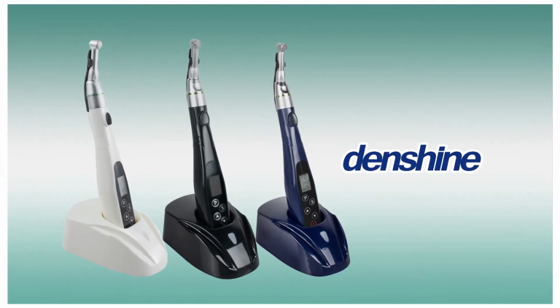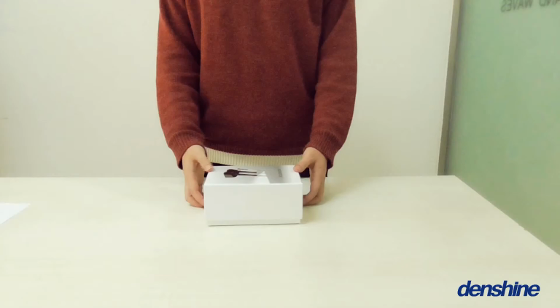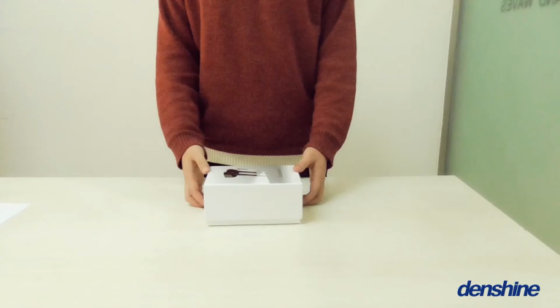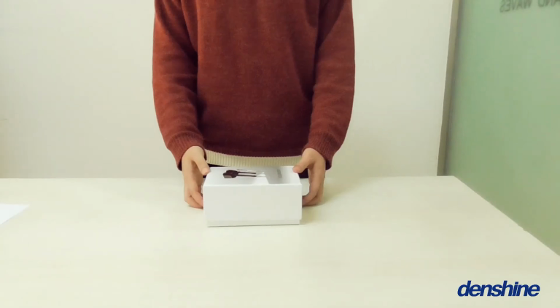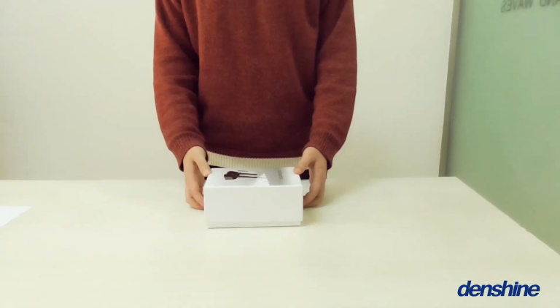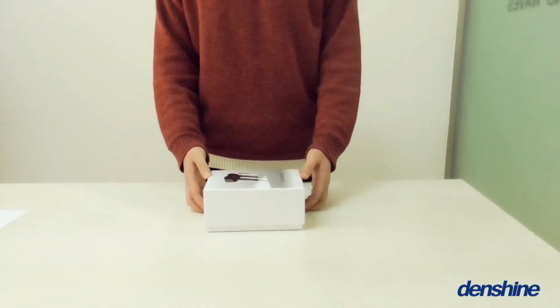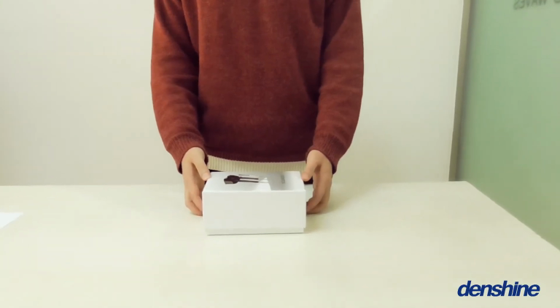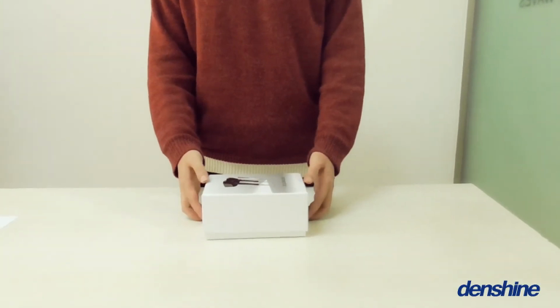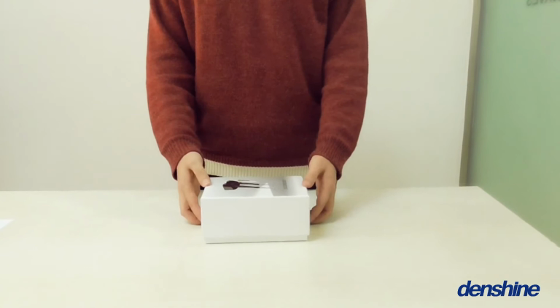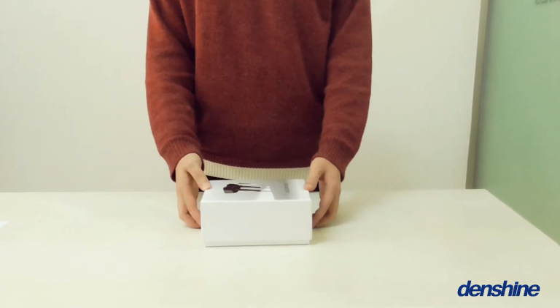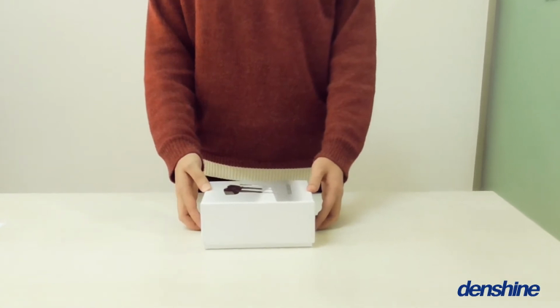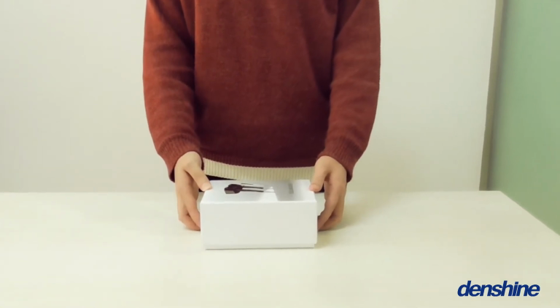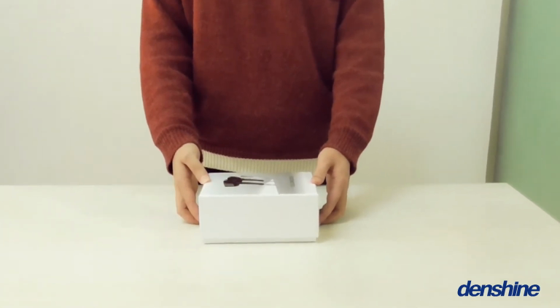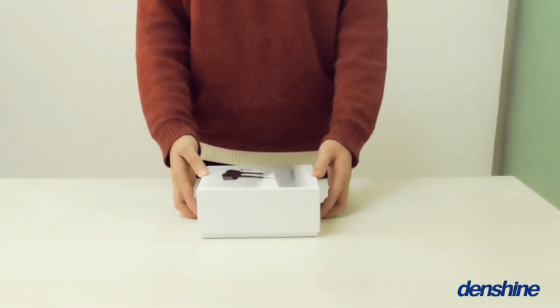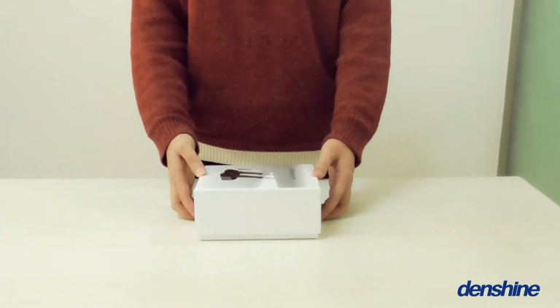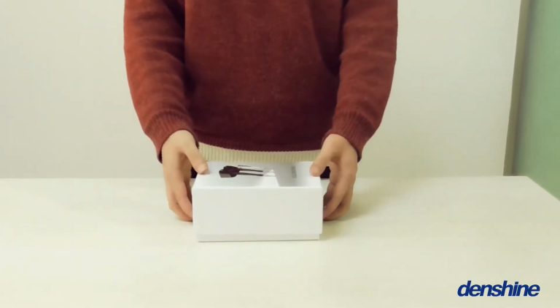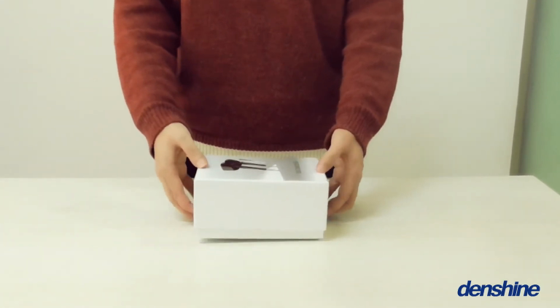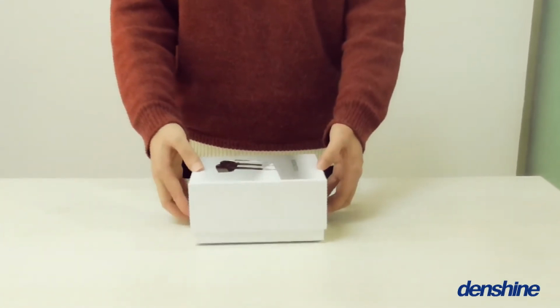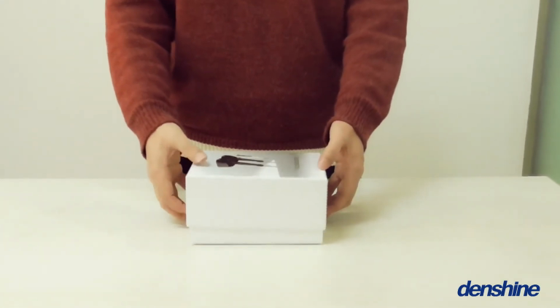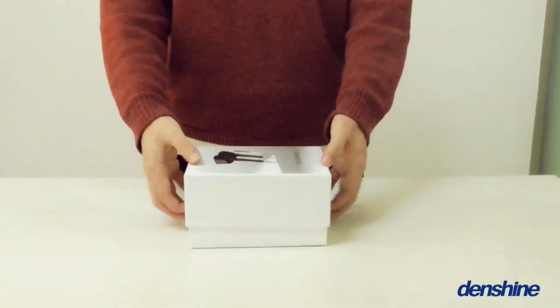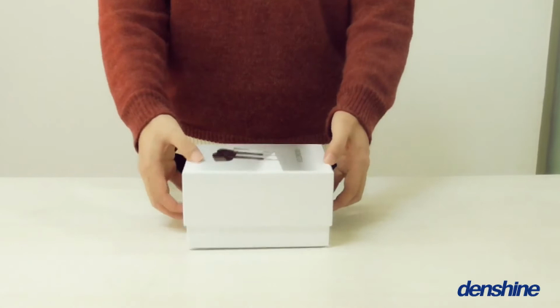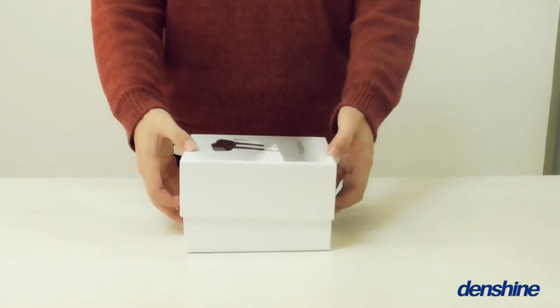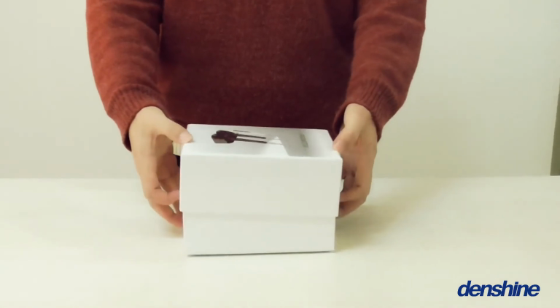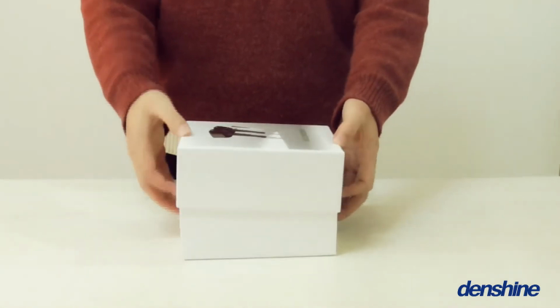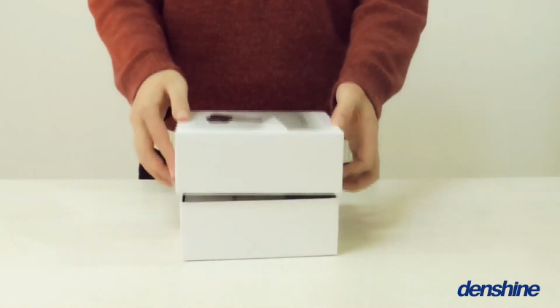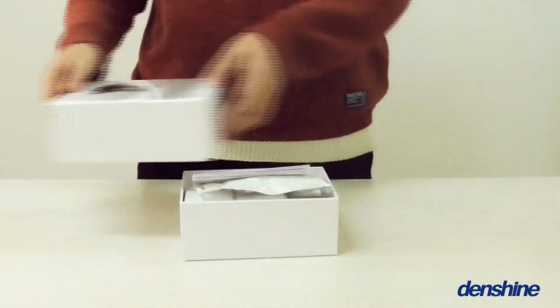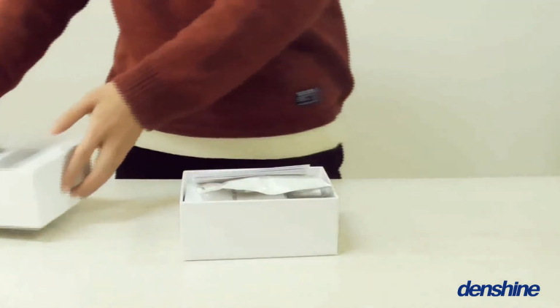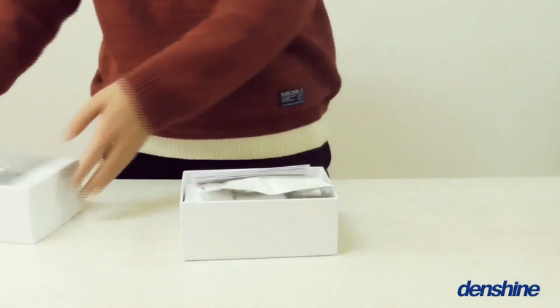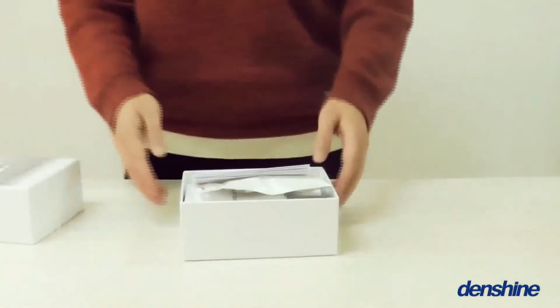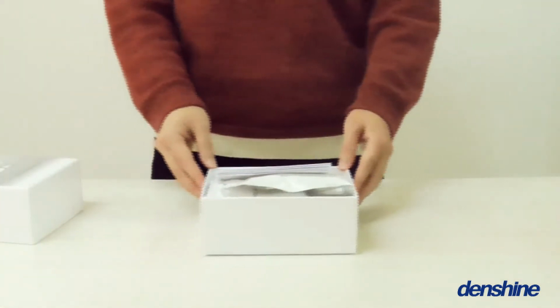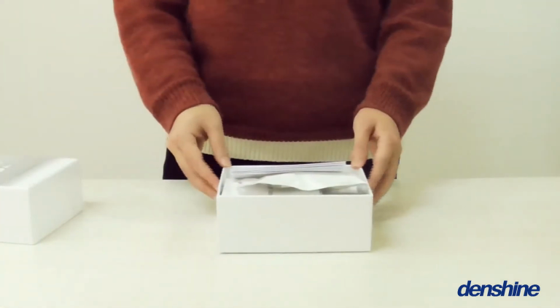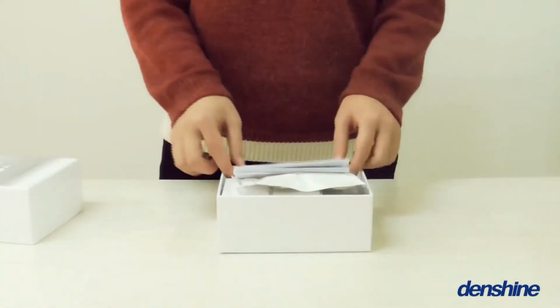Hi guys, long time no see. Welcome to Densha again. Today we got to introduce our supermodel product, LD Wireless Endo Motor. This time I will show you this from the next three weeks.